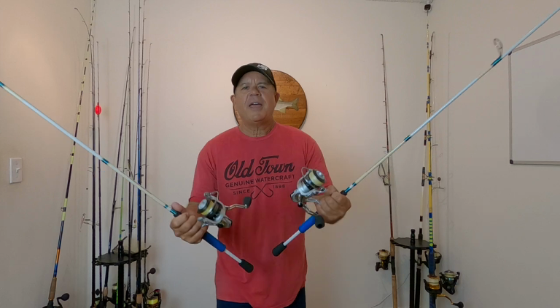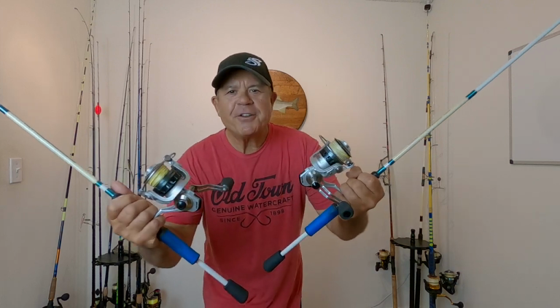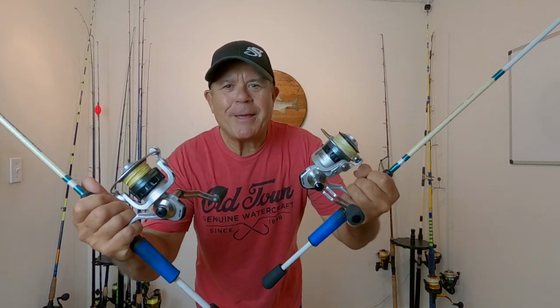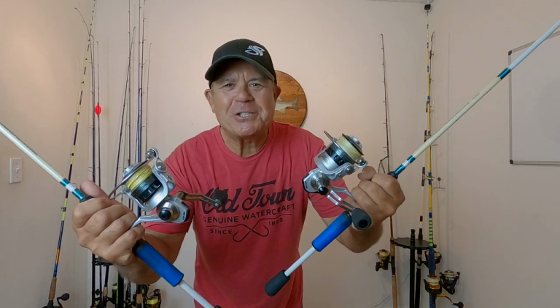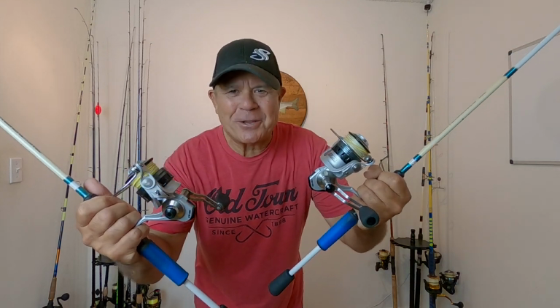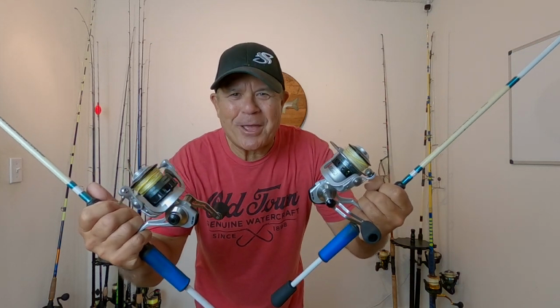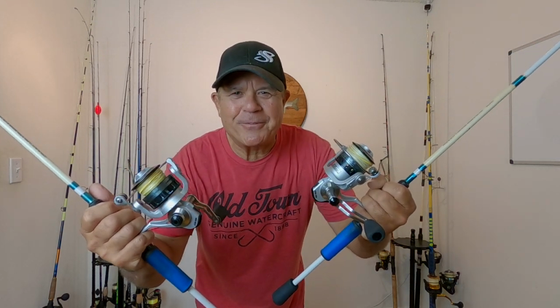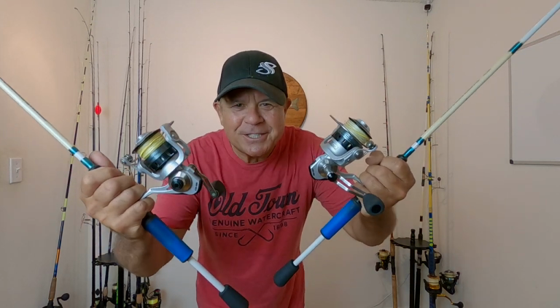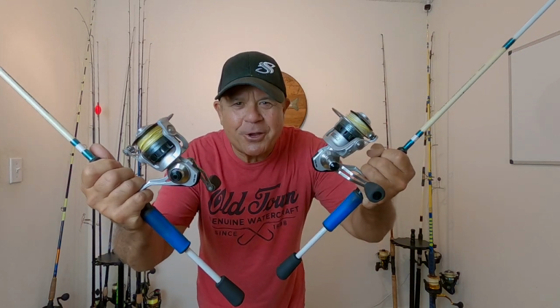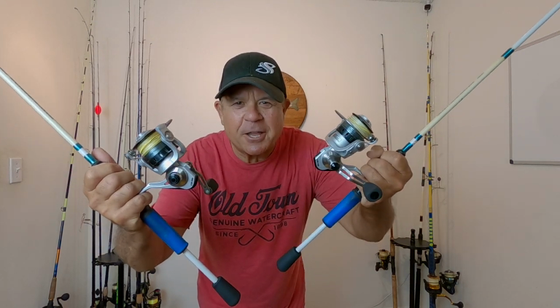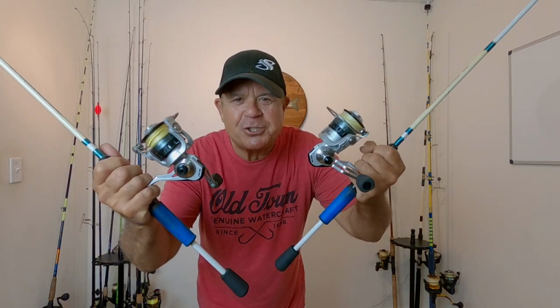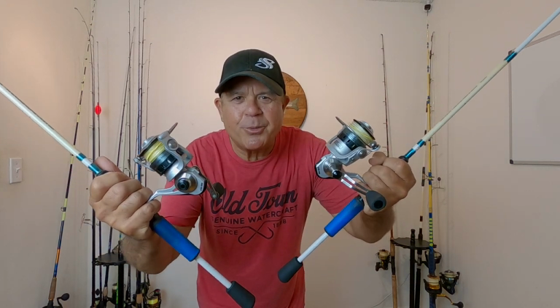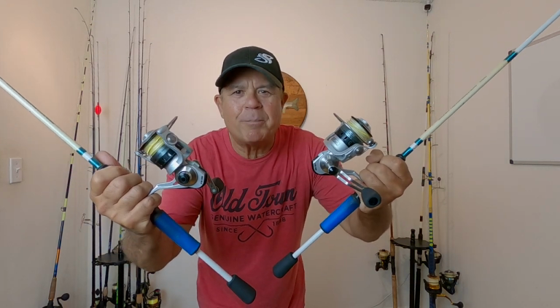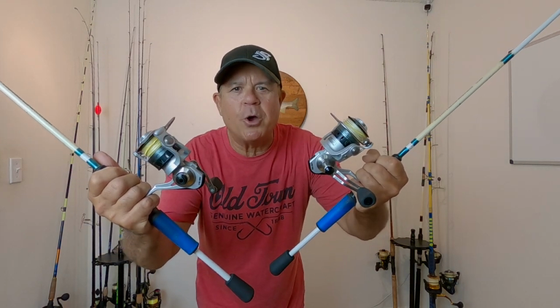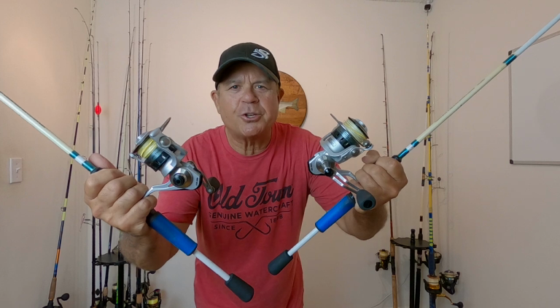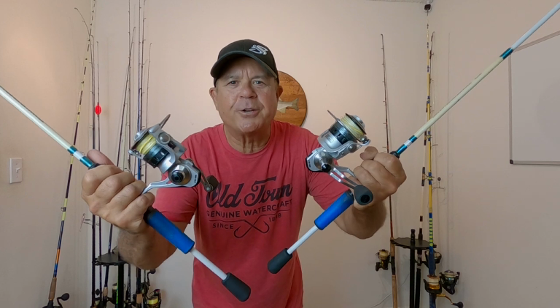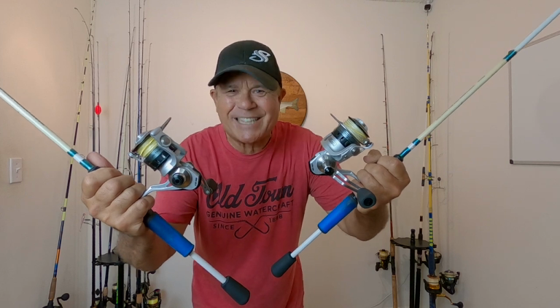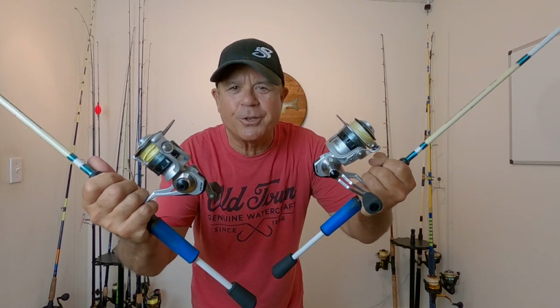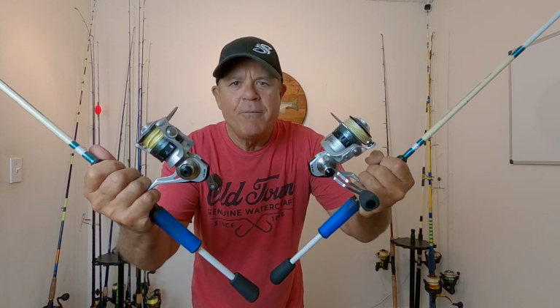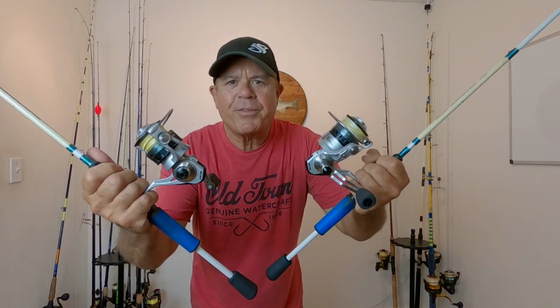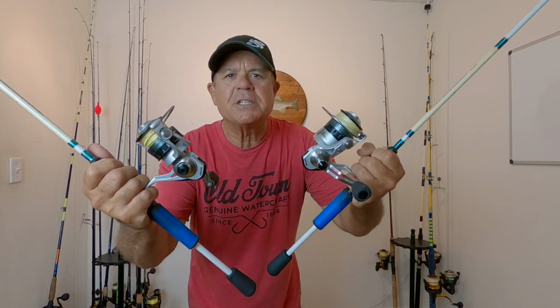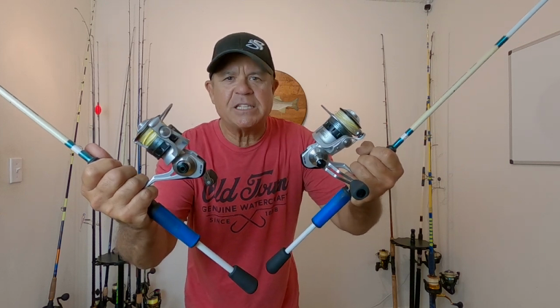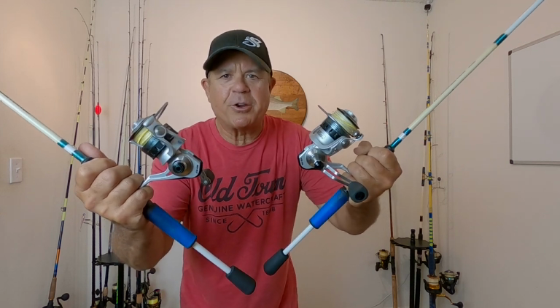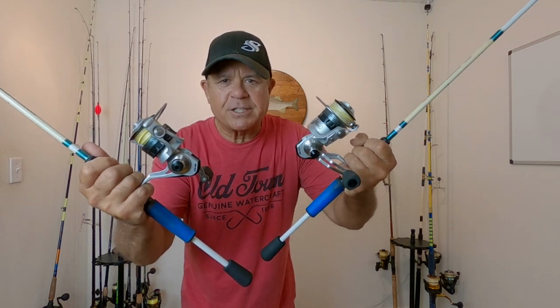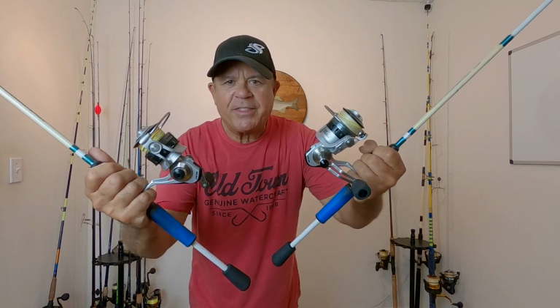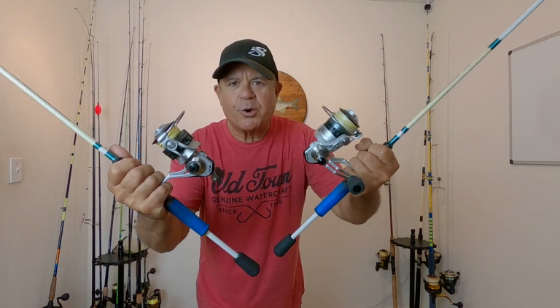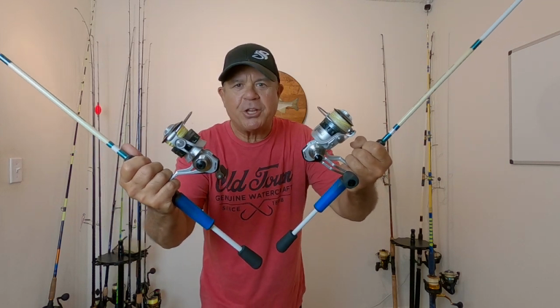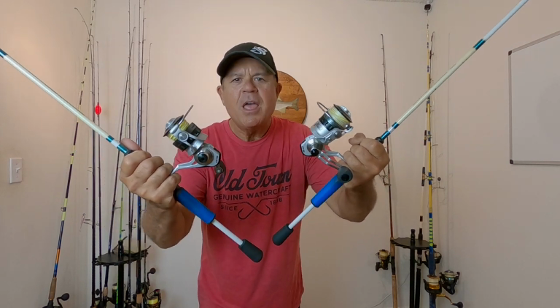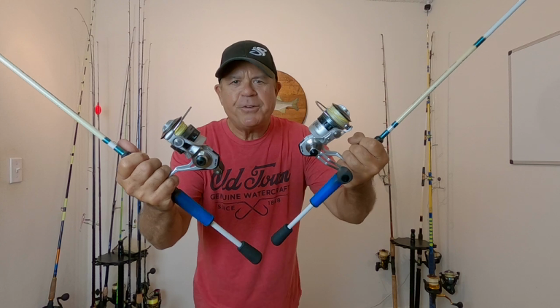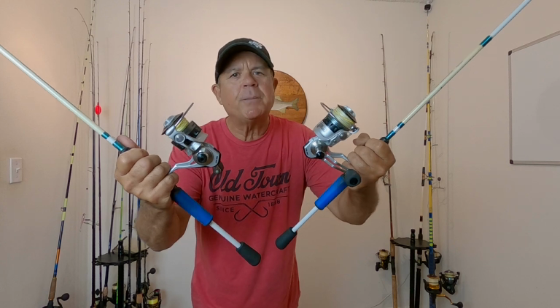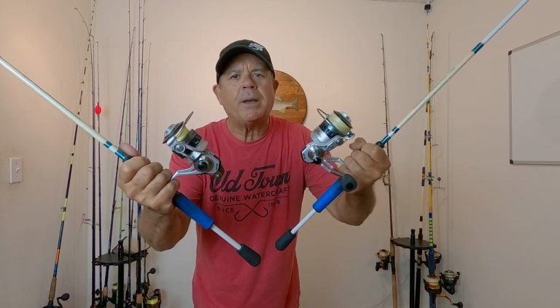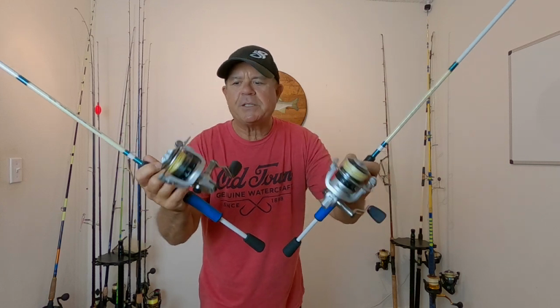Hey fishing friend, my name is JC with Rad Railing Fishing. In this video I'm going to be sharing with you about the Ozark Trail sealed 4,000 size spinning reels. I've had these for about a year and fished with them quite a bit.